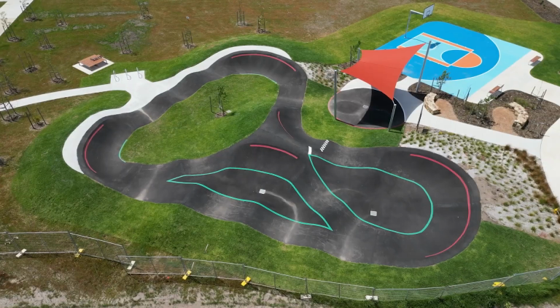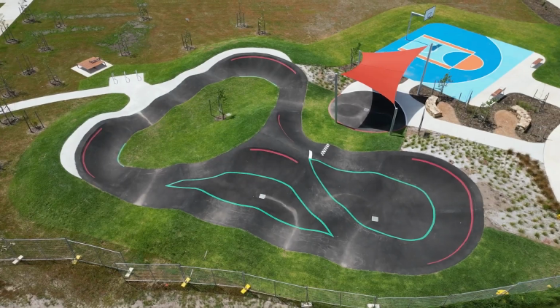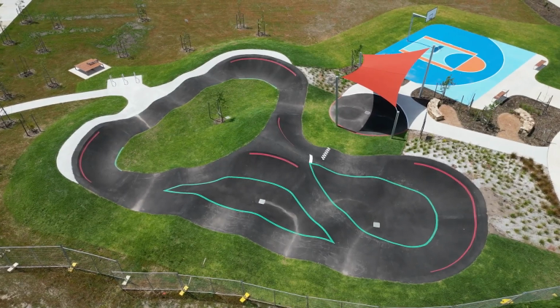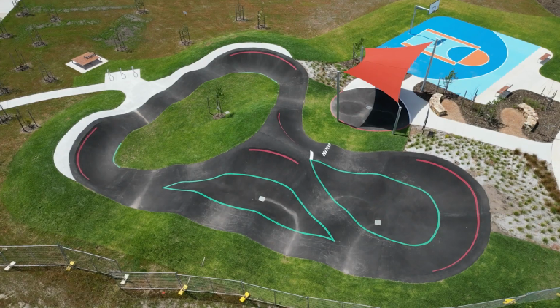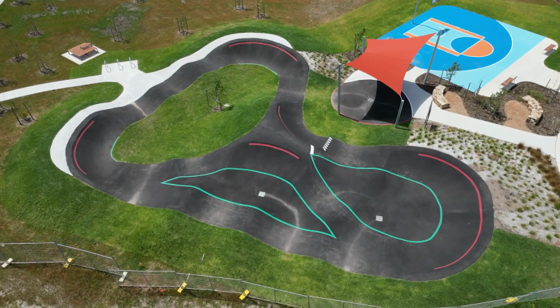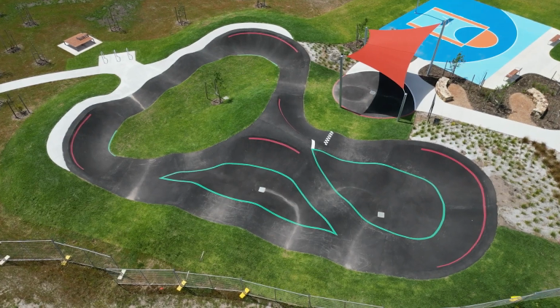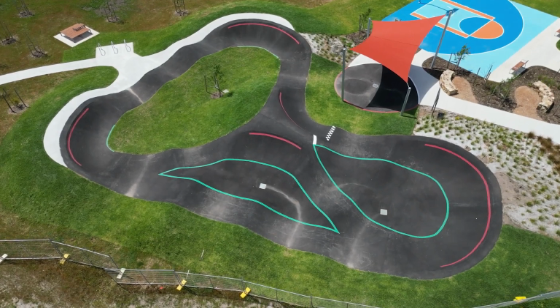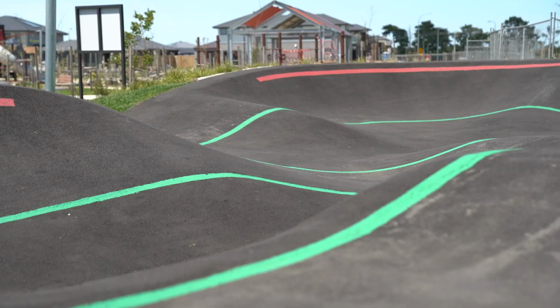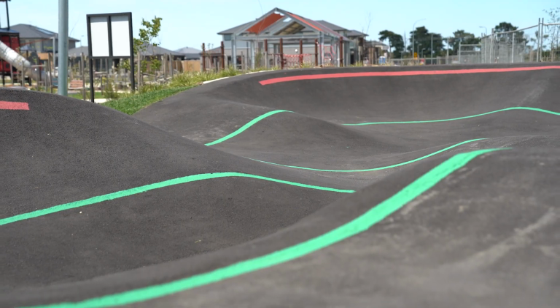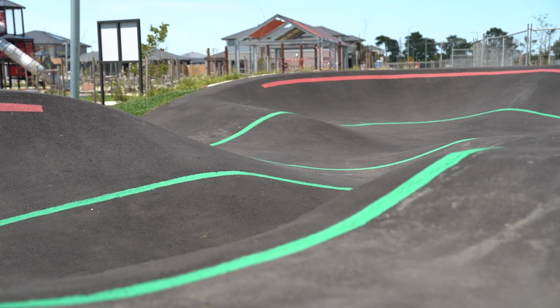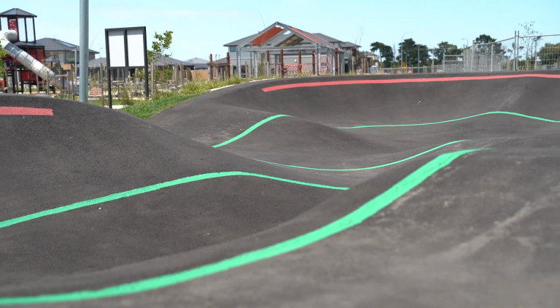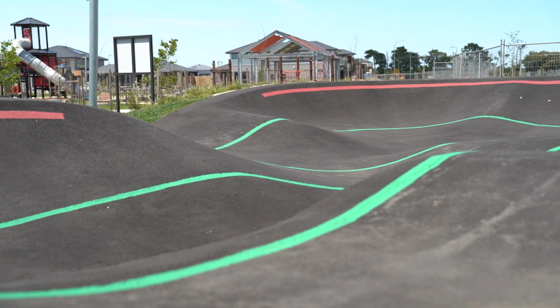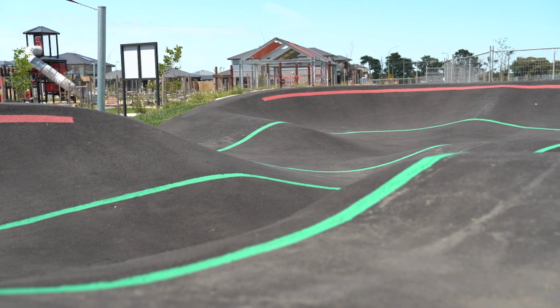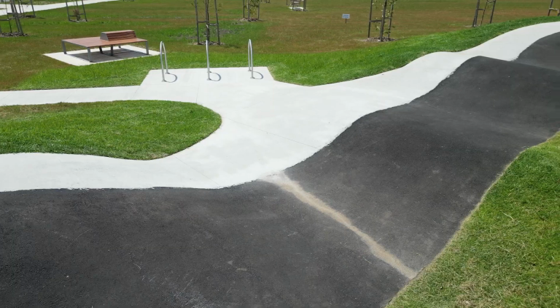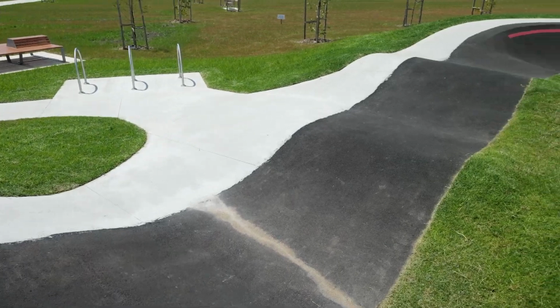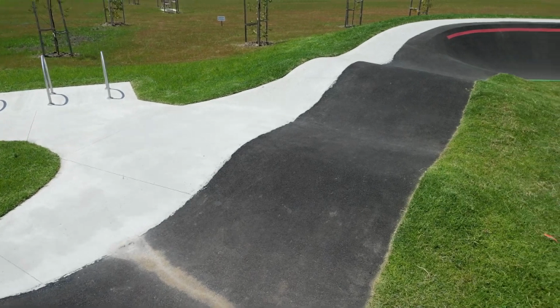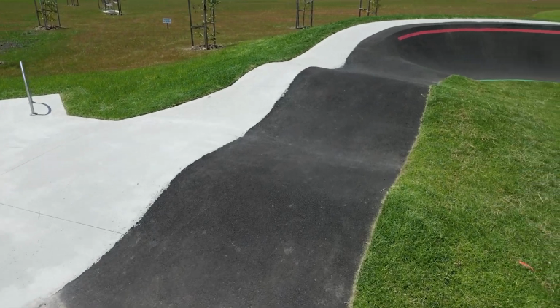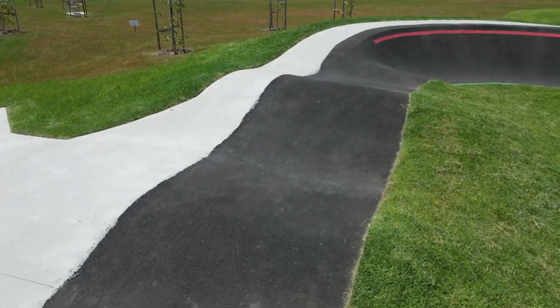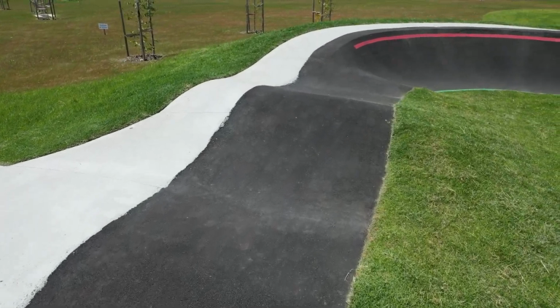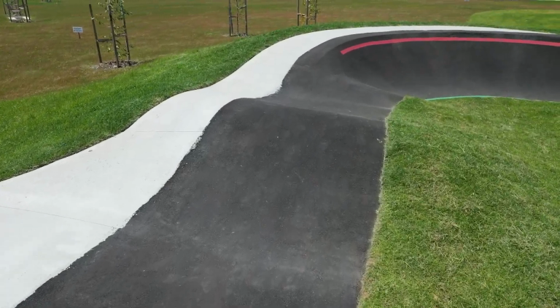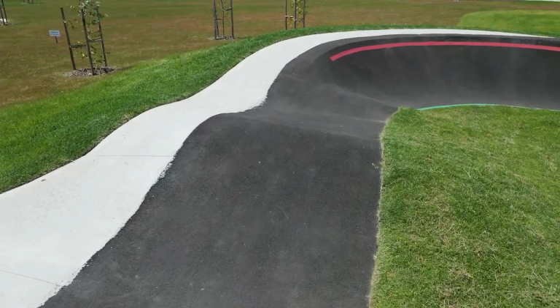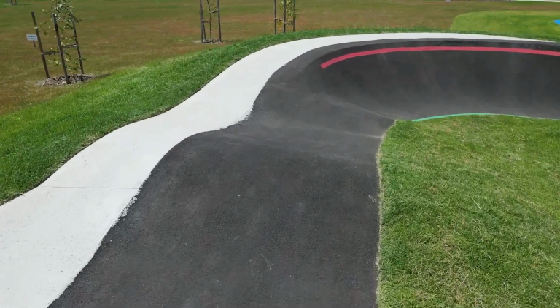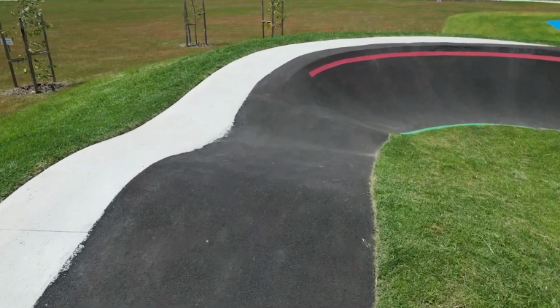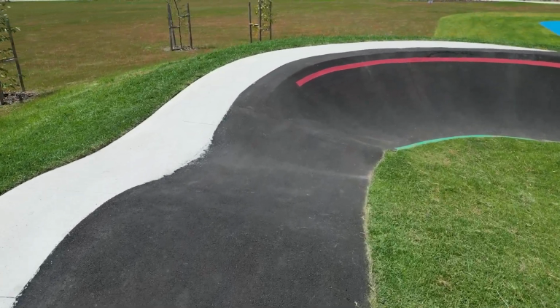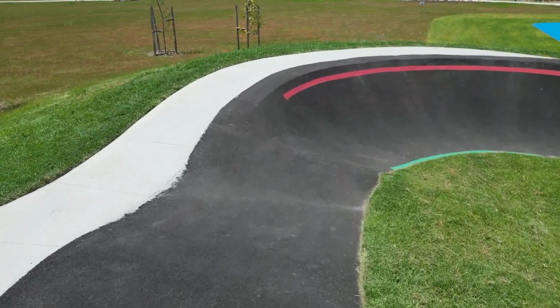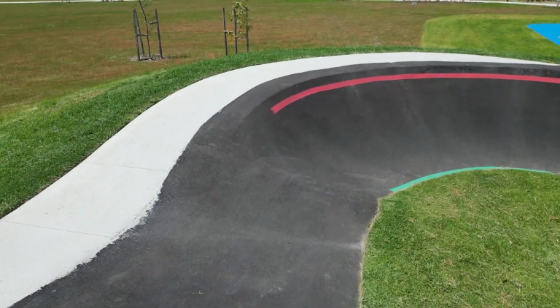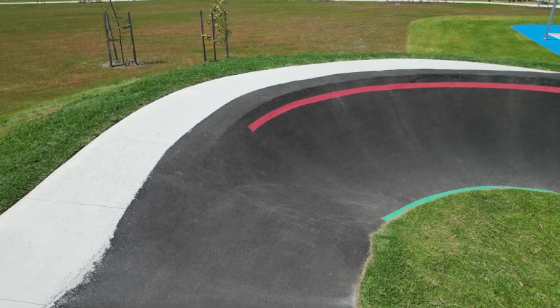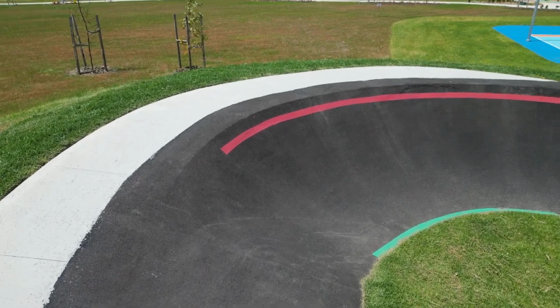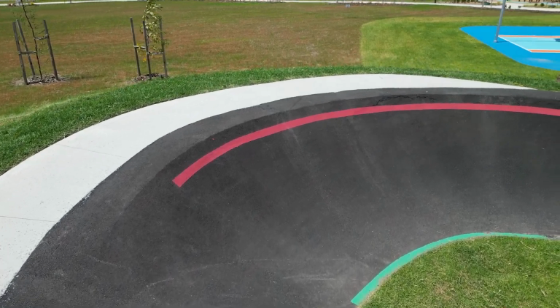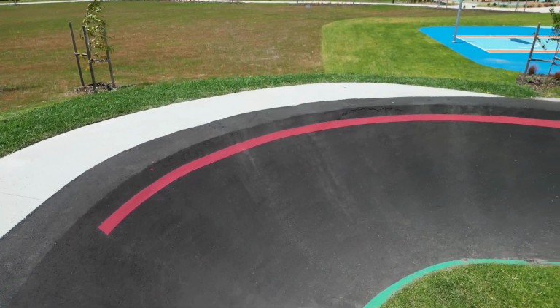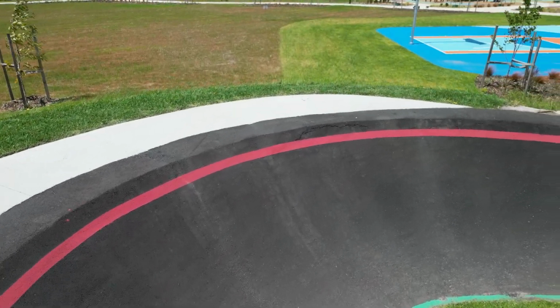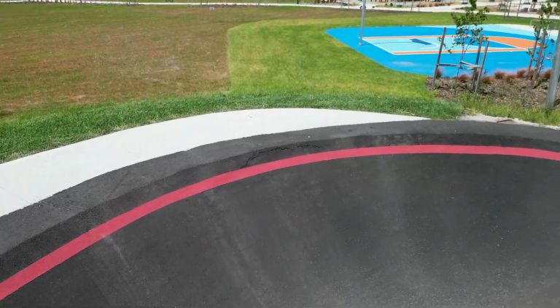The pump track is probably the most unique feature of this area. The City of Casey is known for its great play spaces, but a pump track is not something that's found in many of the local parks. This track was designed in conjunction with a professional BMX rider and has provided a big point of difference for the park.